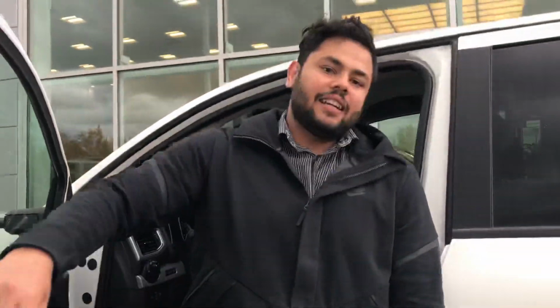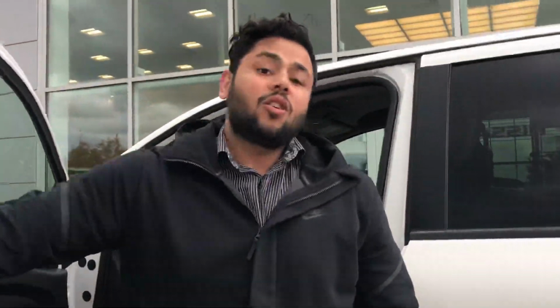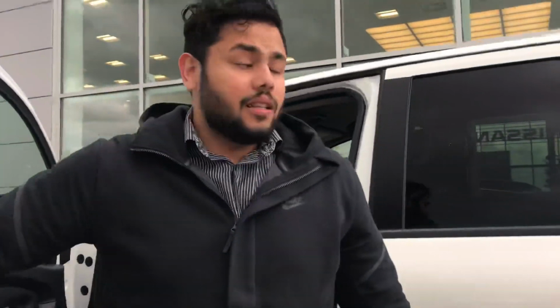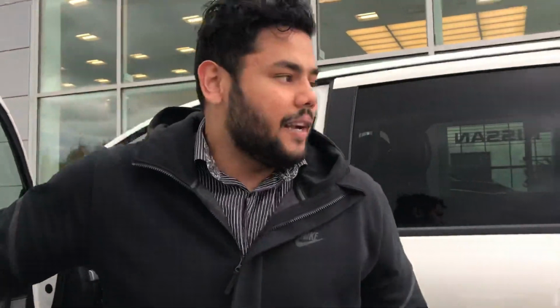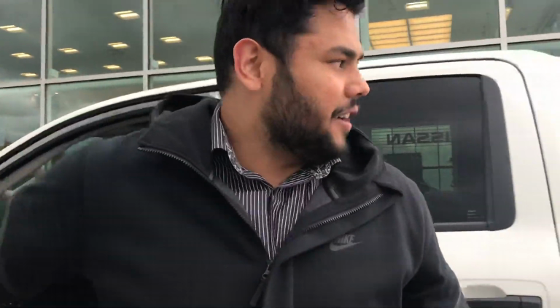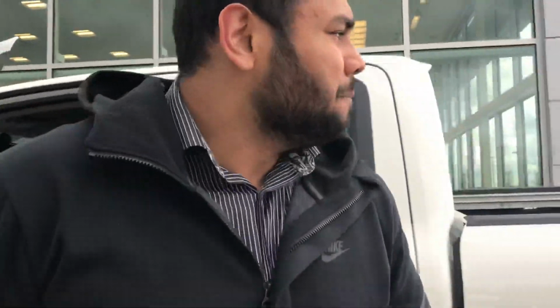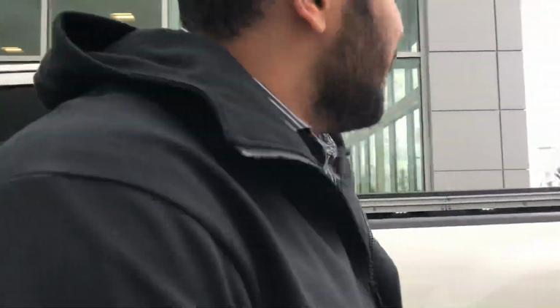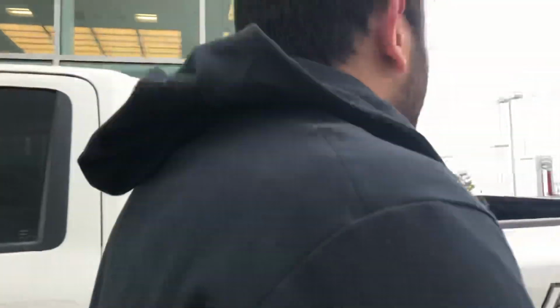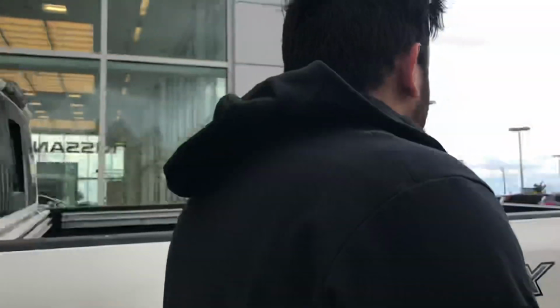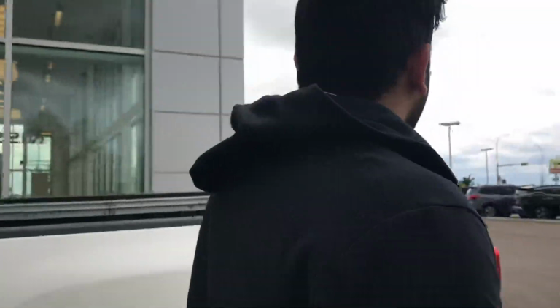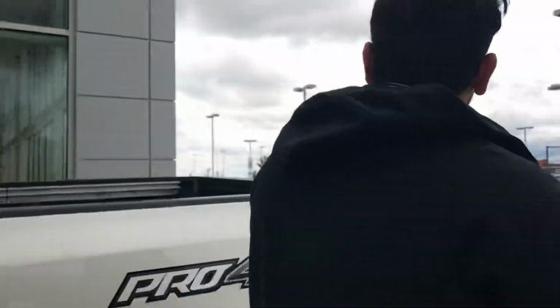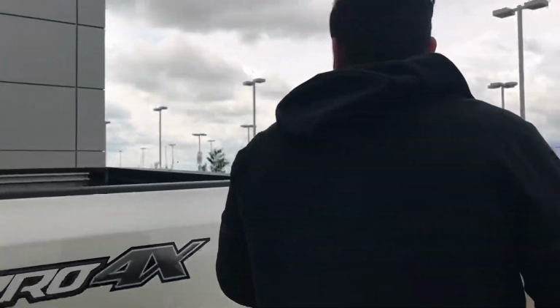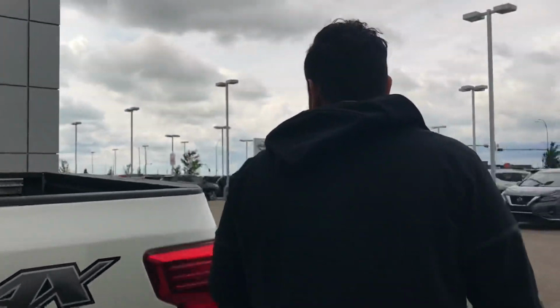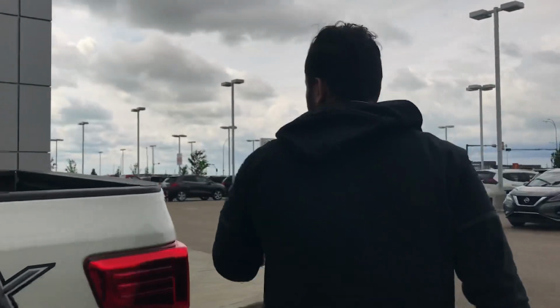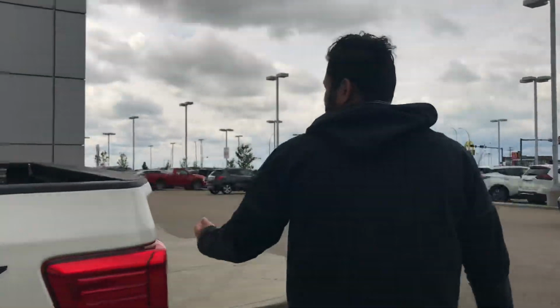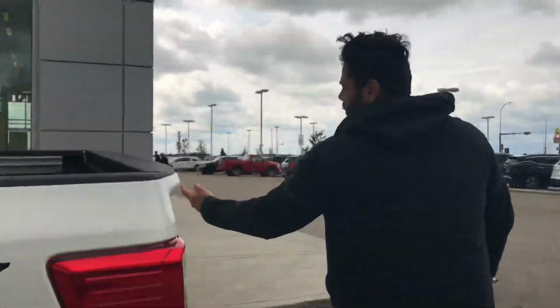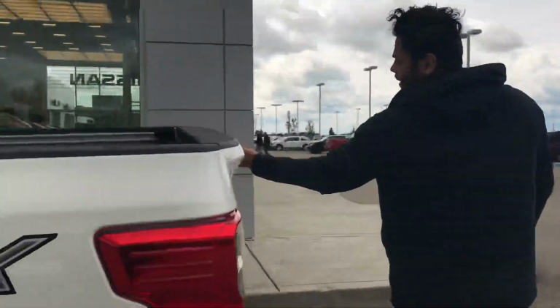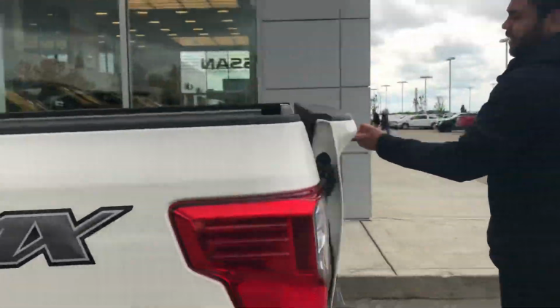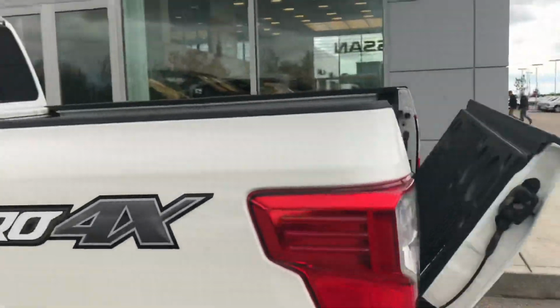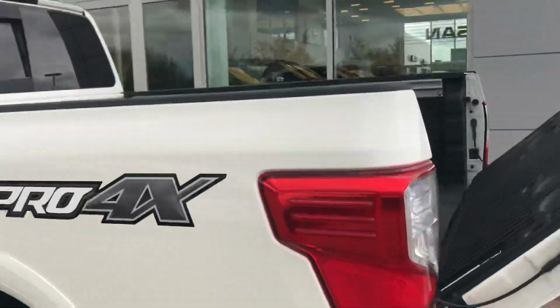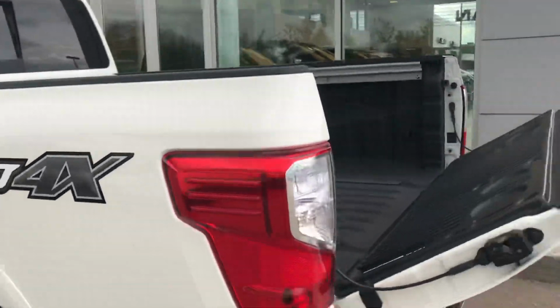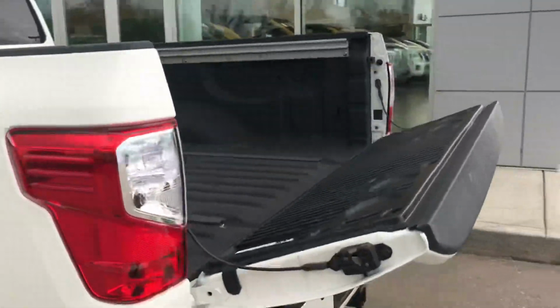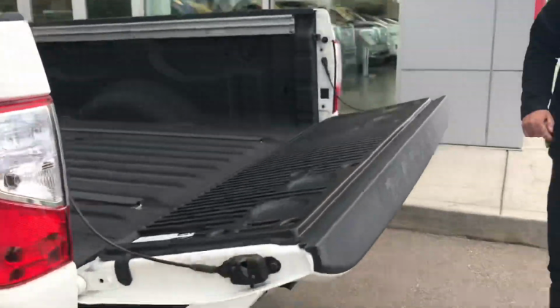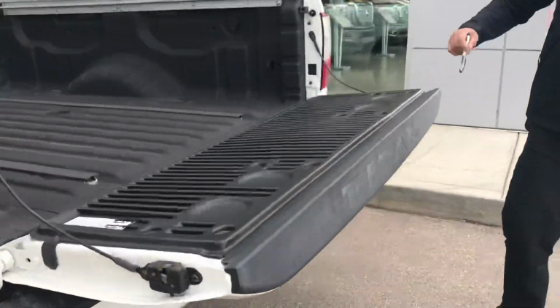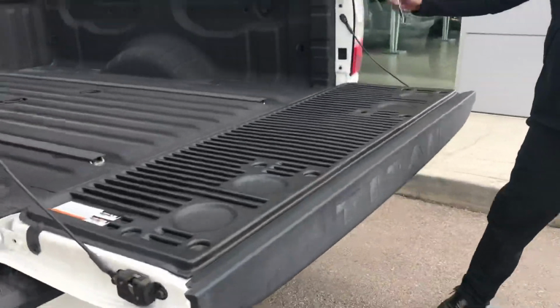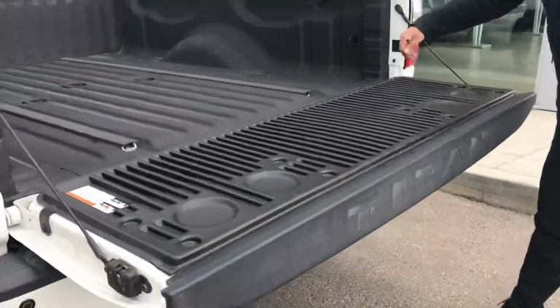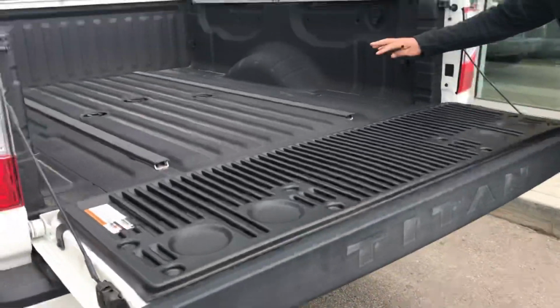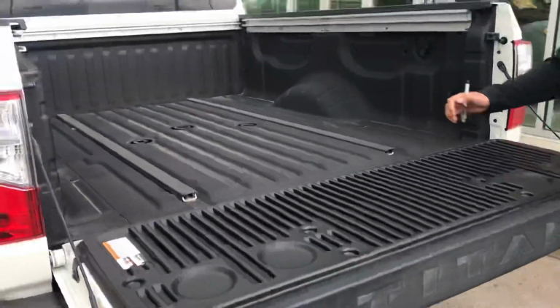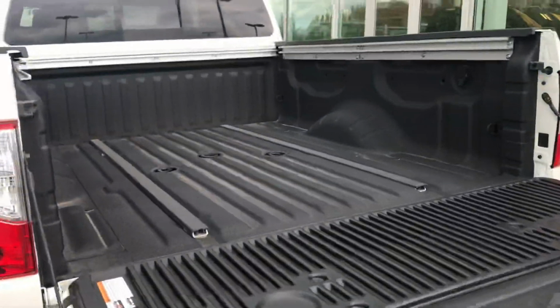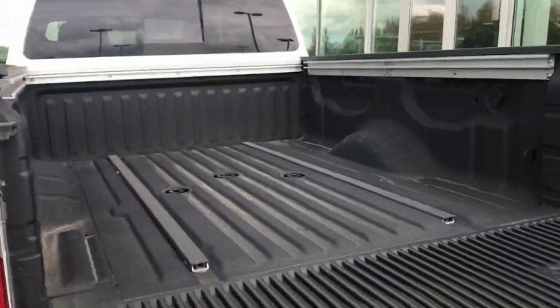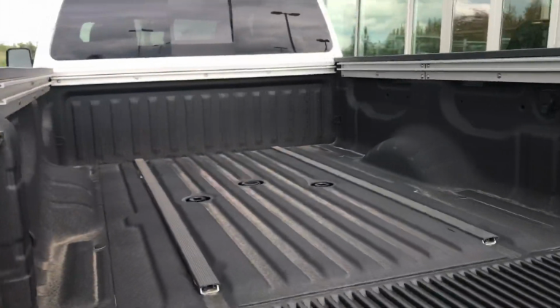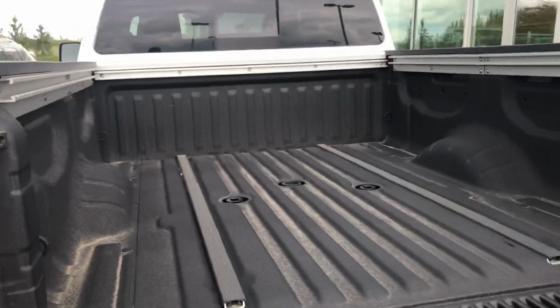Now, let's take a look at the bed here. Slow-dropping tailgate, of course. Bed lighting coming from the factory.